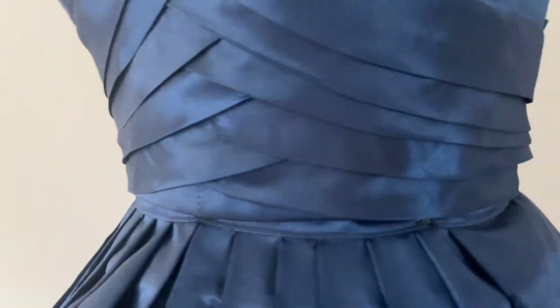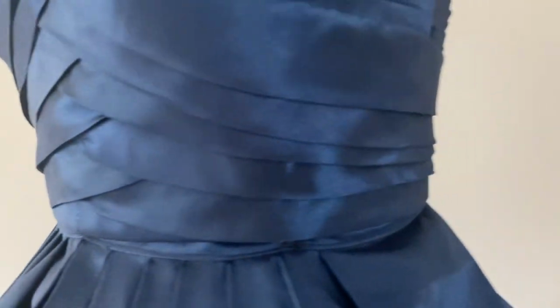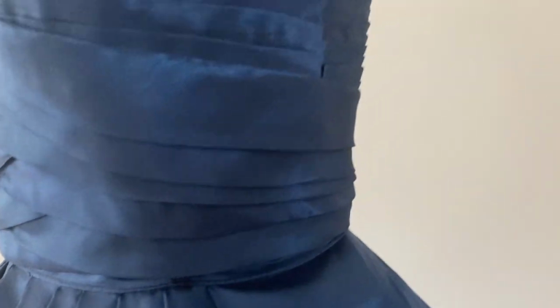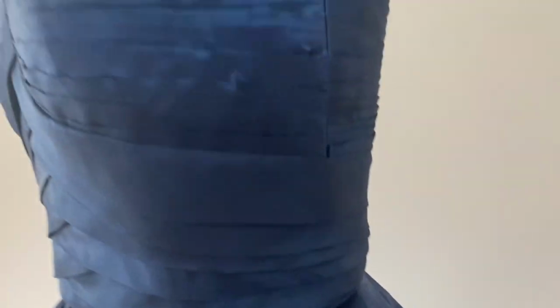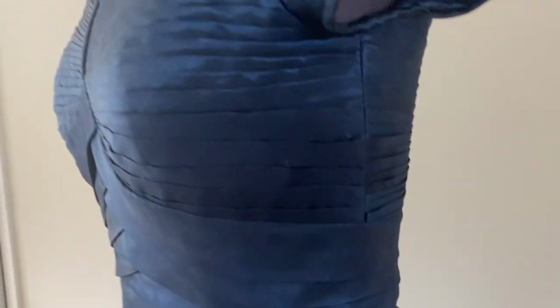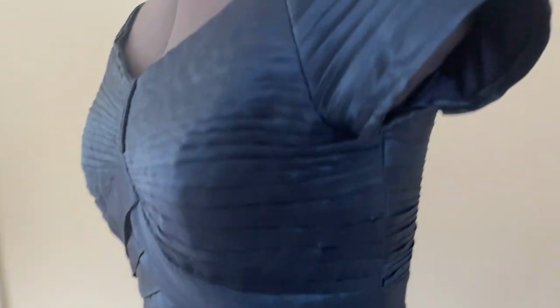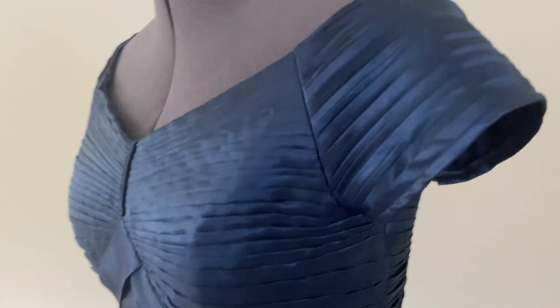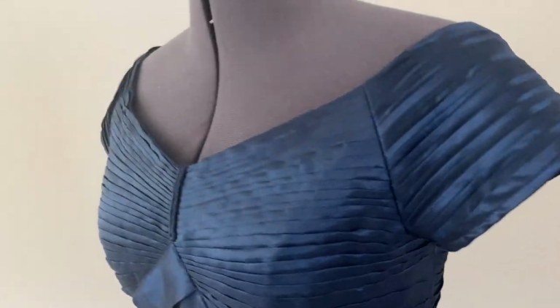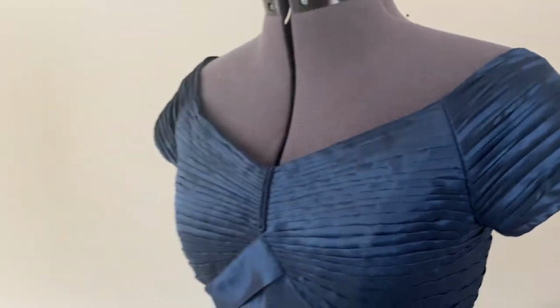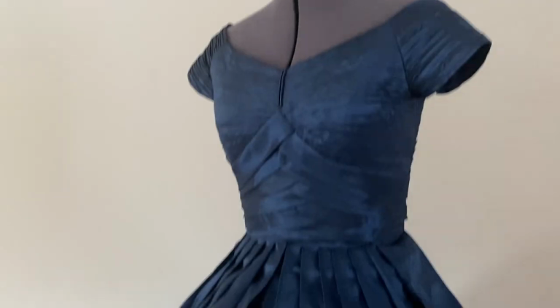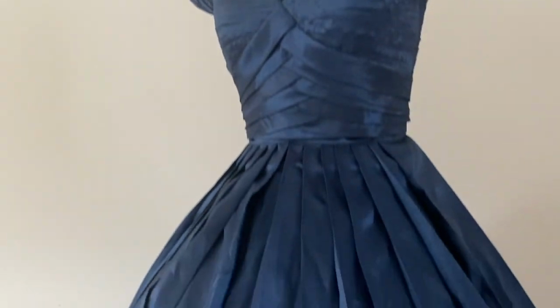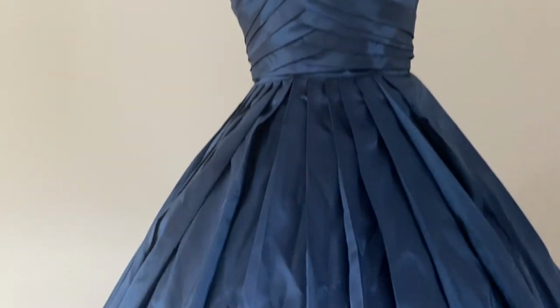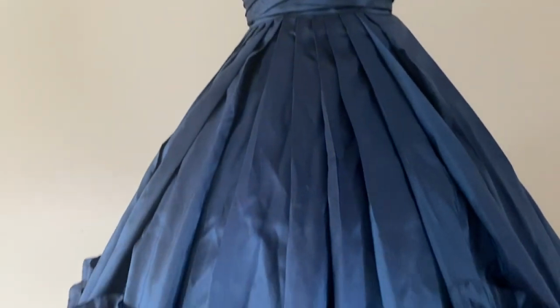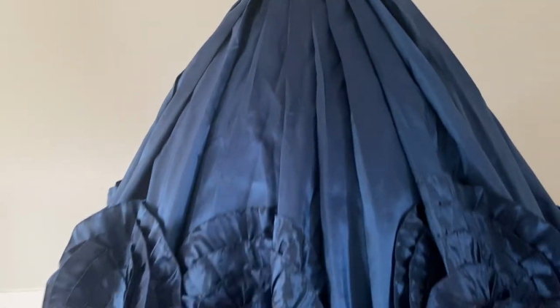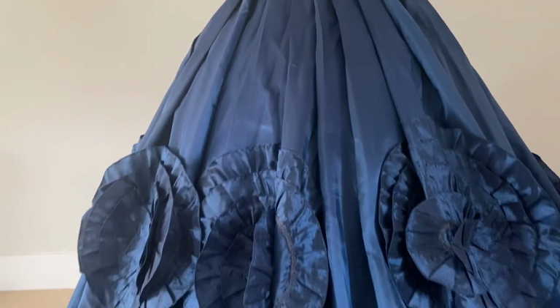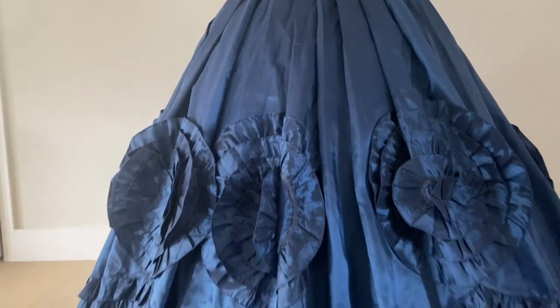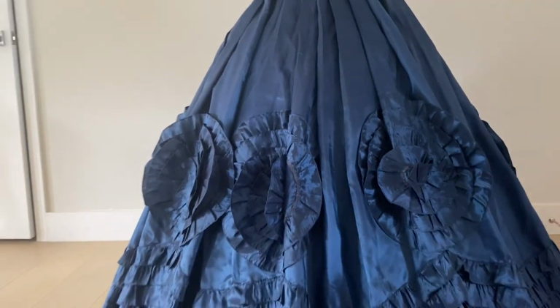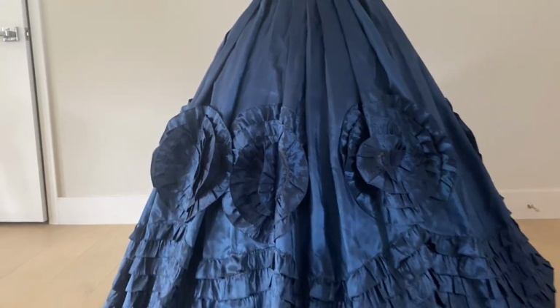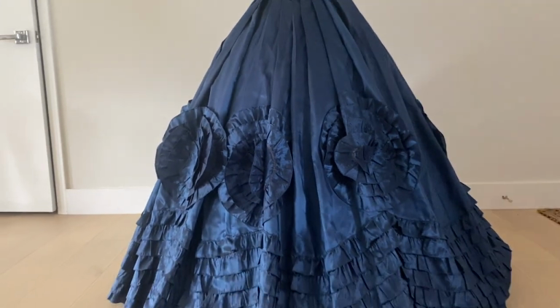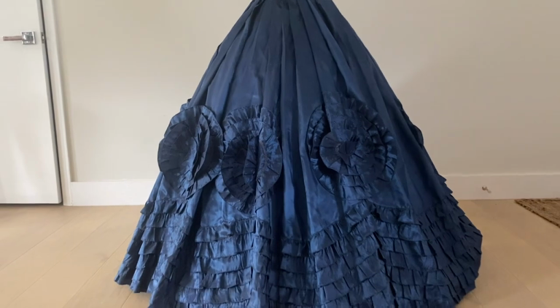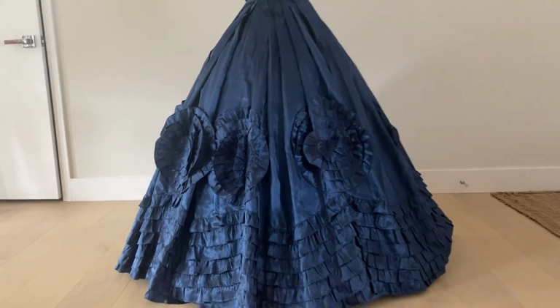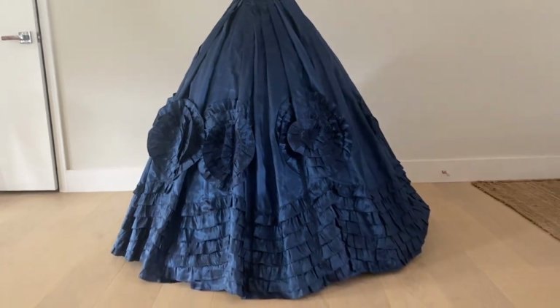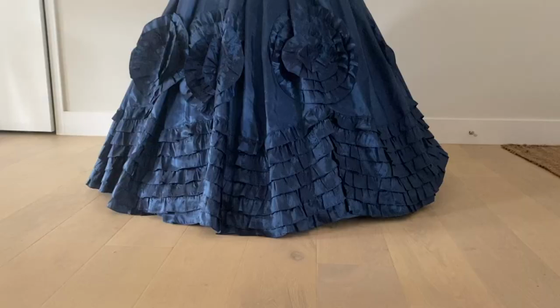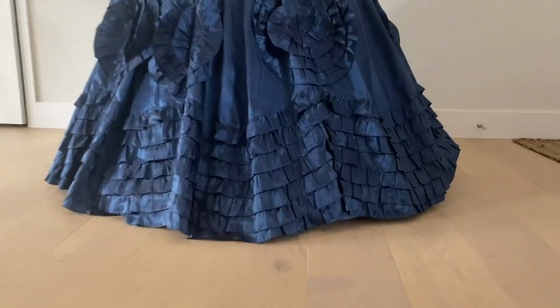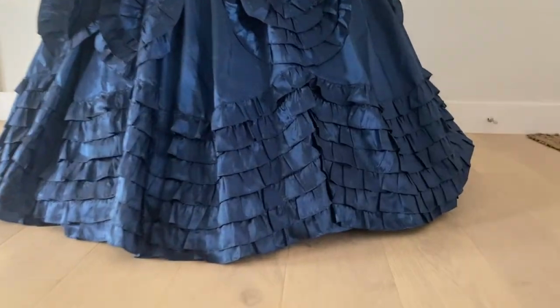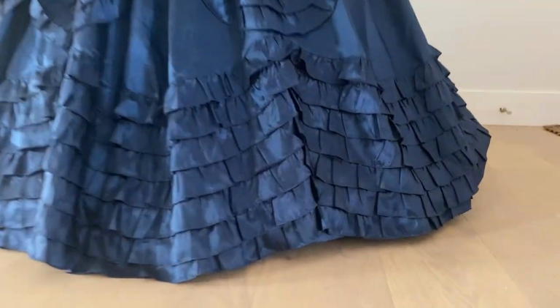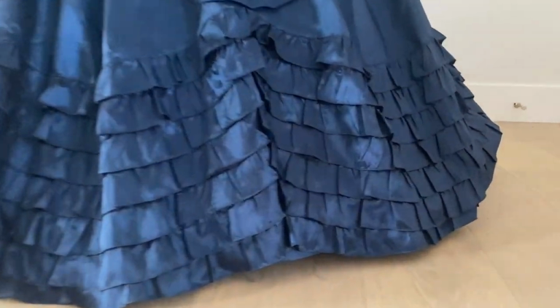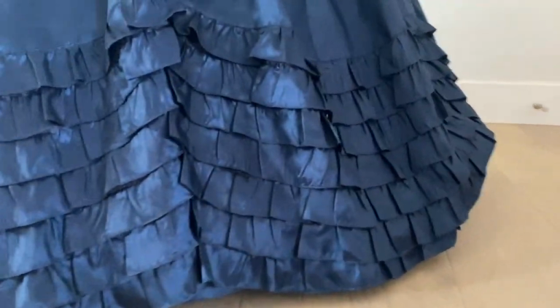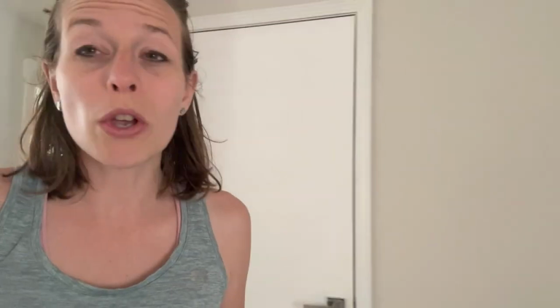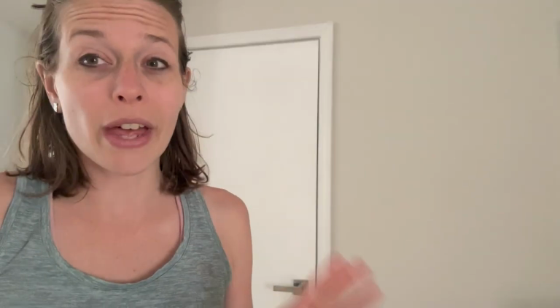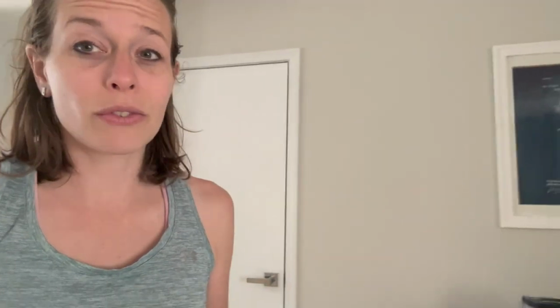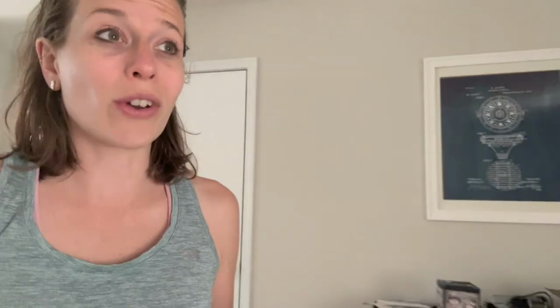And voila! We have a finished dress. That is the finished dress.